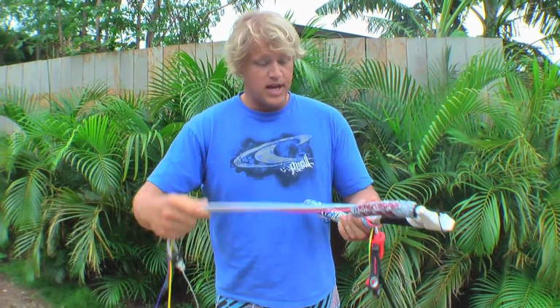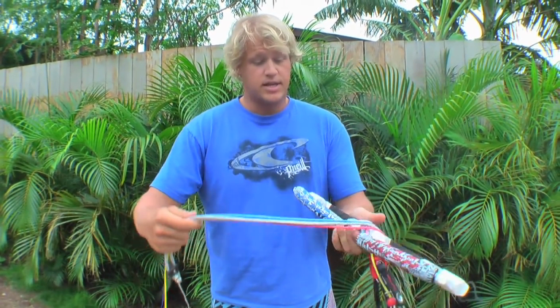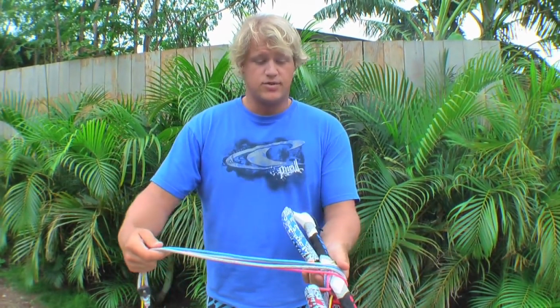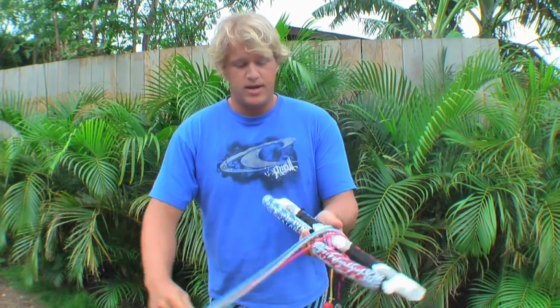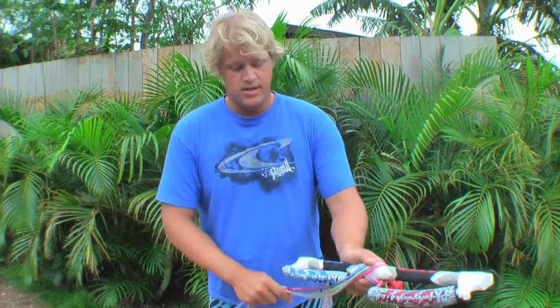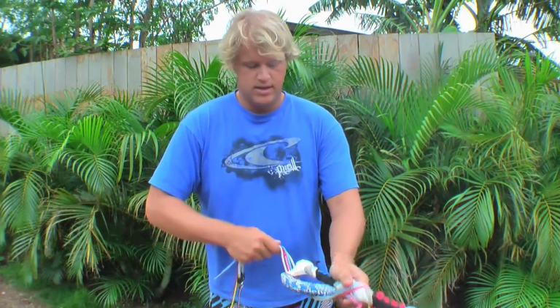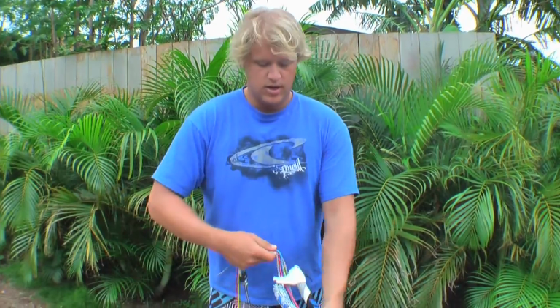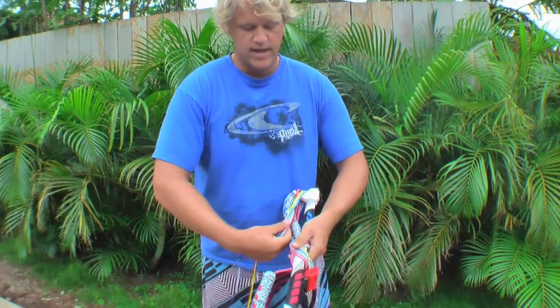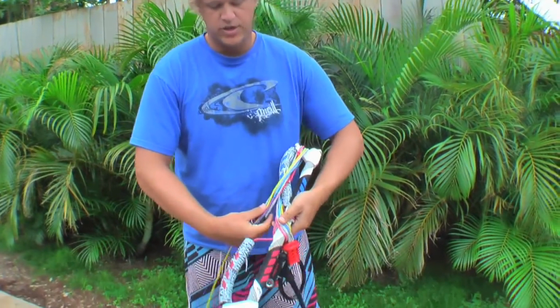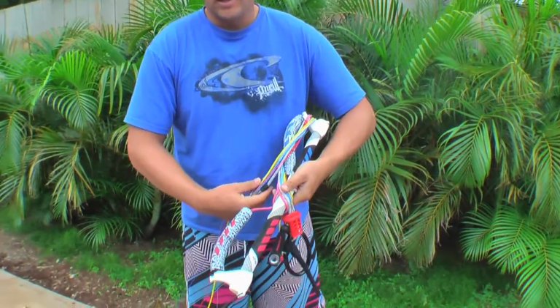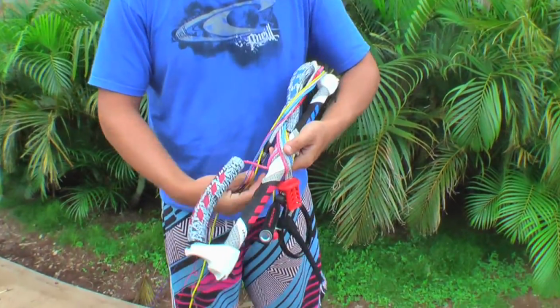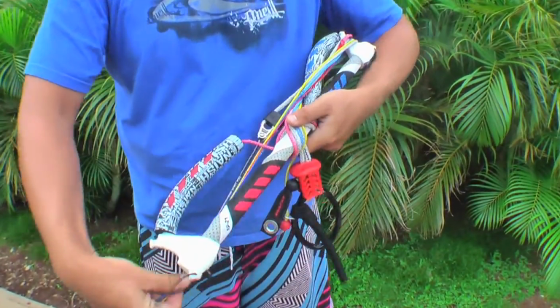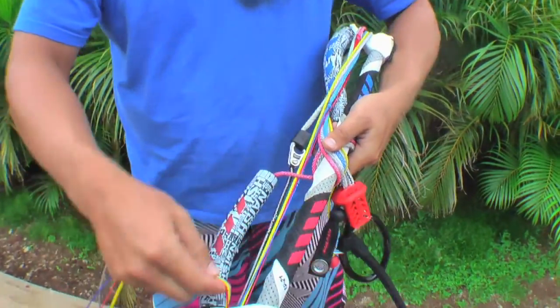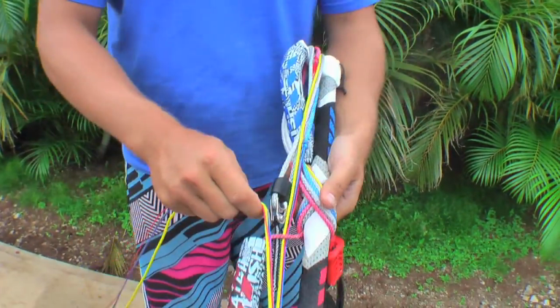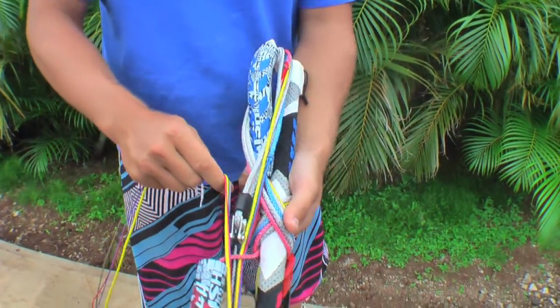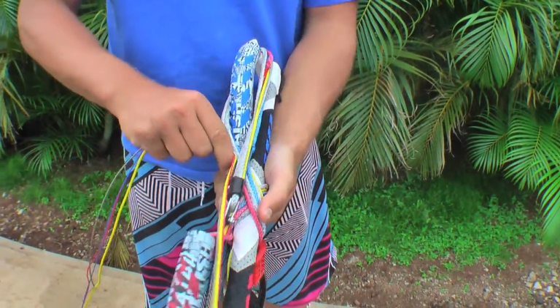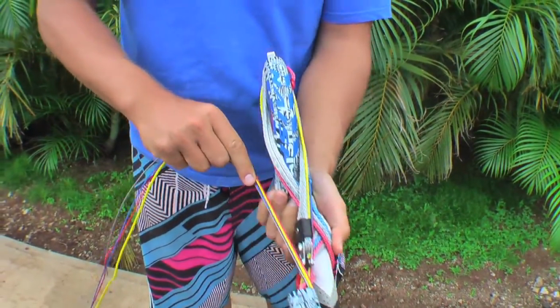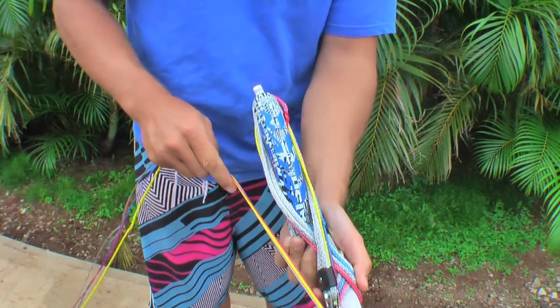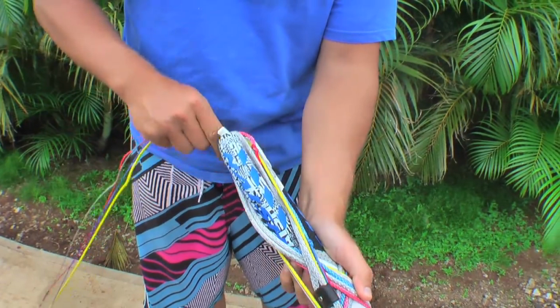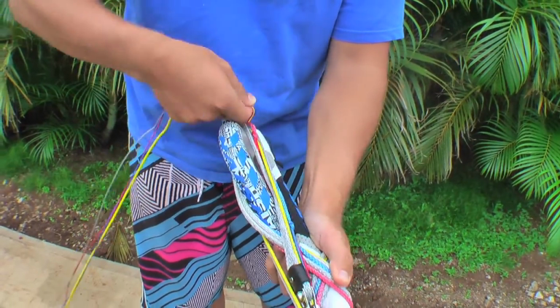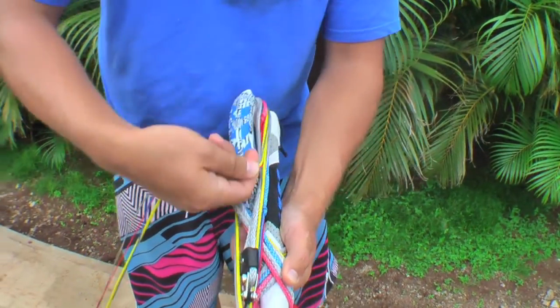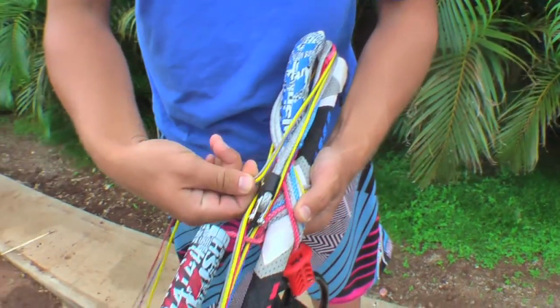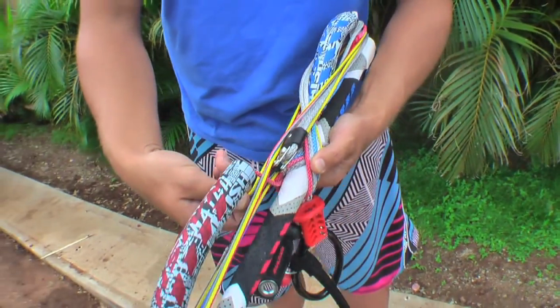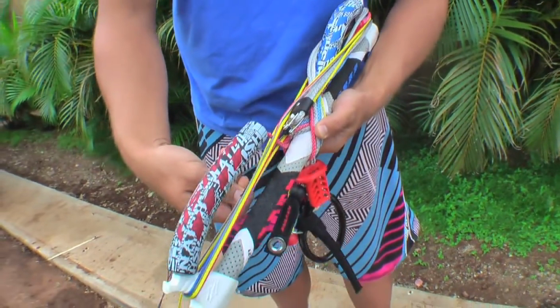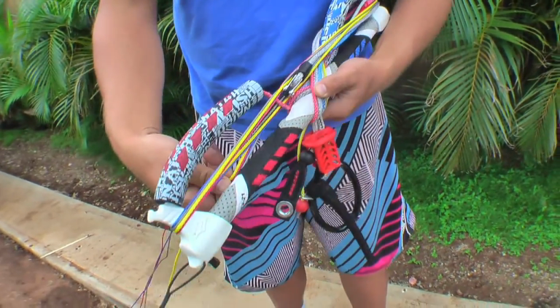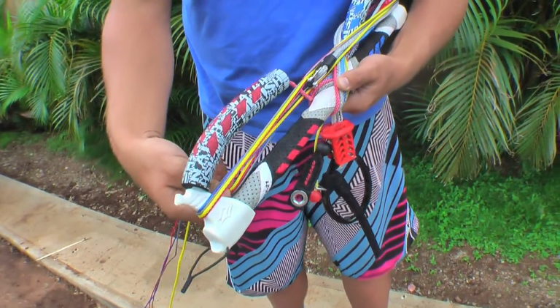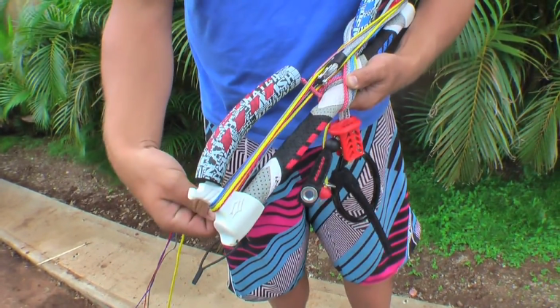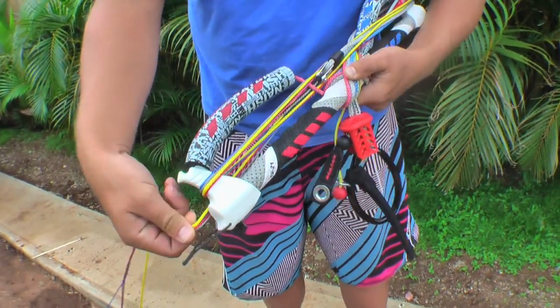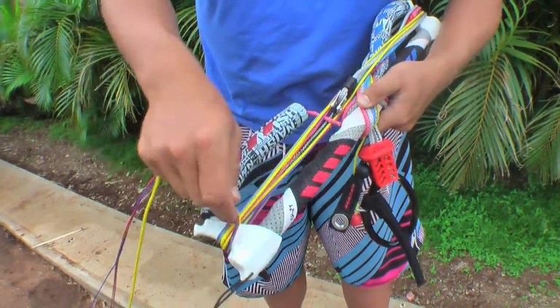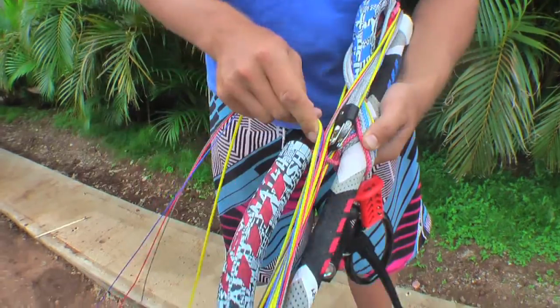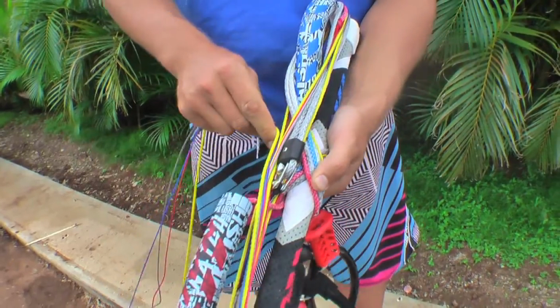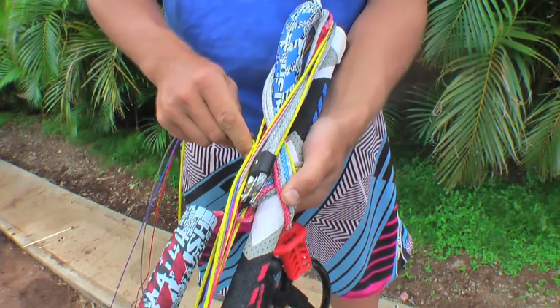You've got your lines wrapped up here — go around the ends, make sure you get all the lines together, and just start wrapping them. When I wrap them, each wrap I will actually do a figure eight and crisscross them. That'll hold all the lines on the bar.